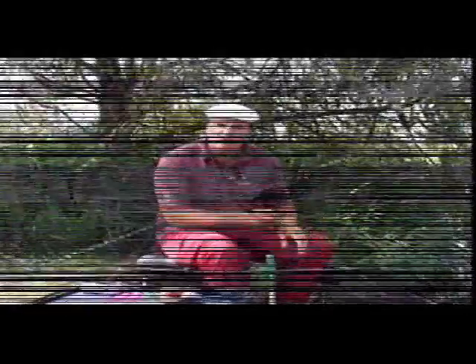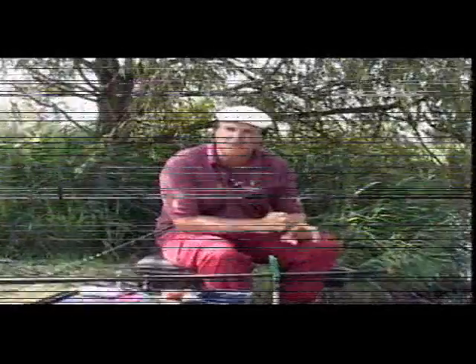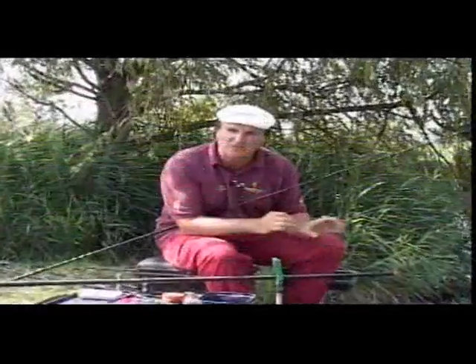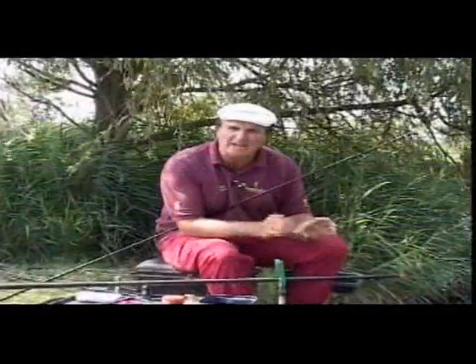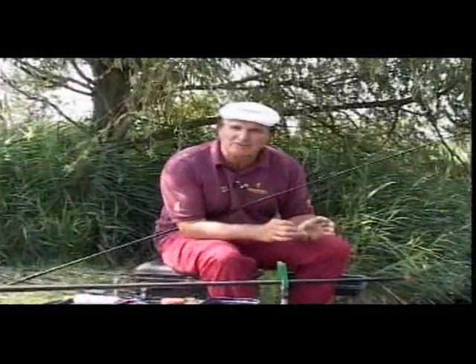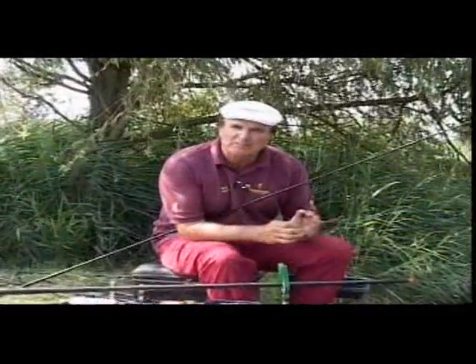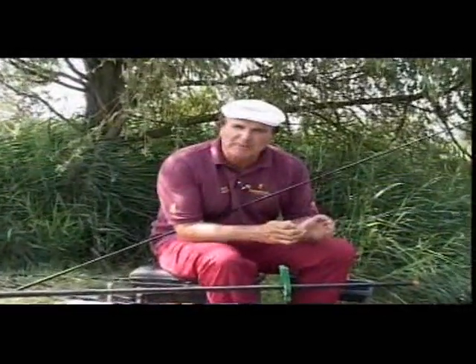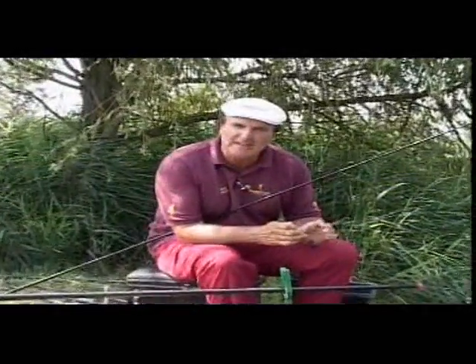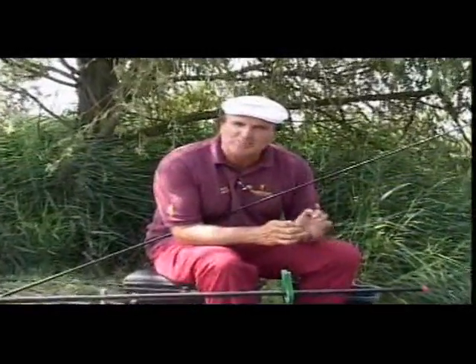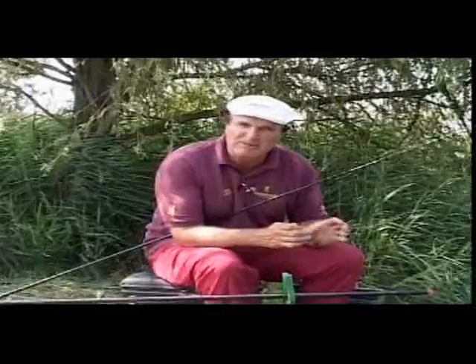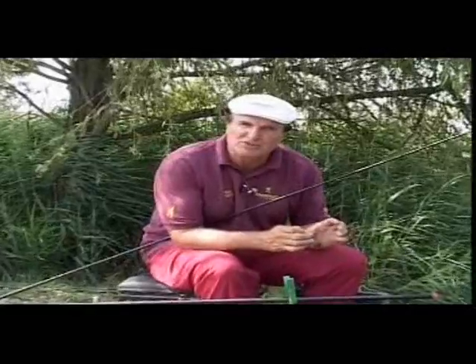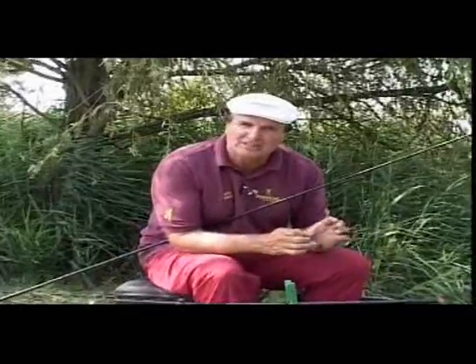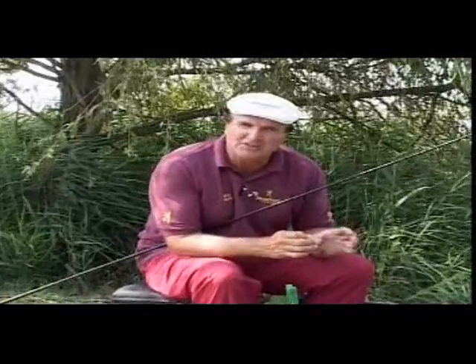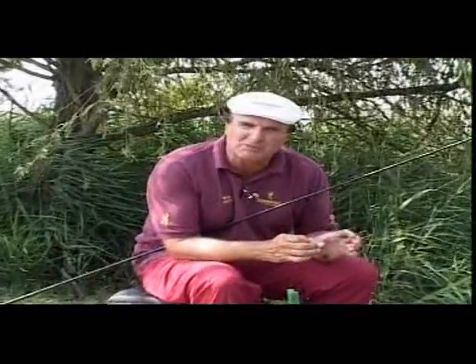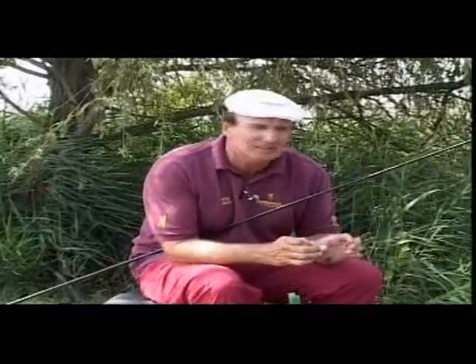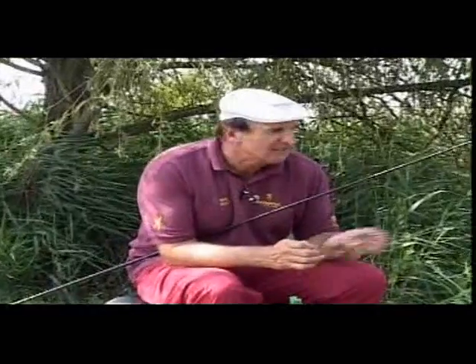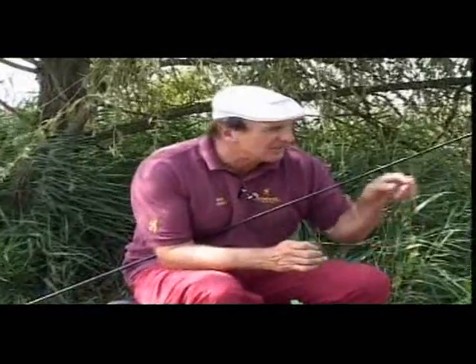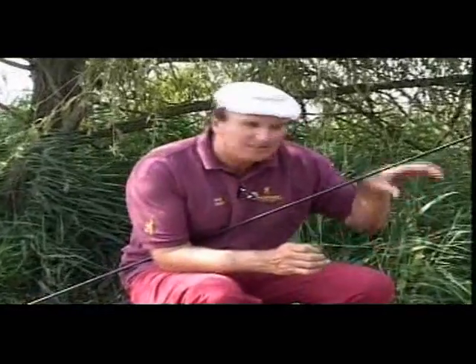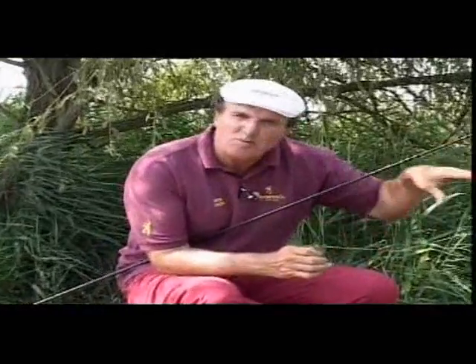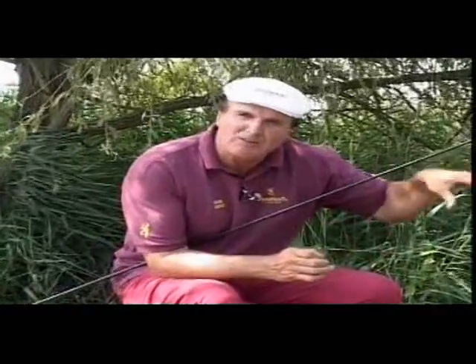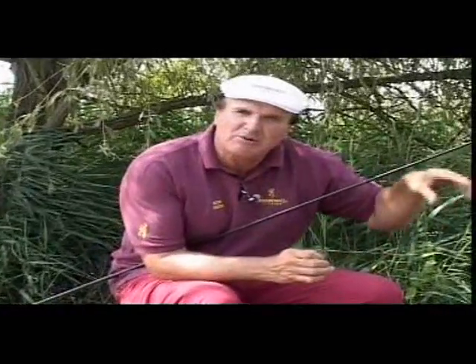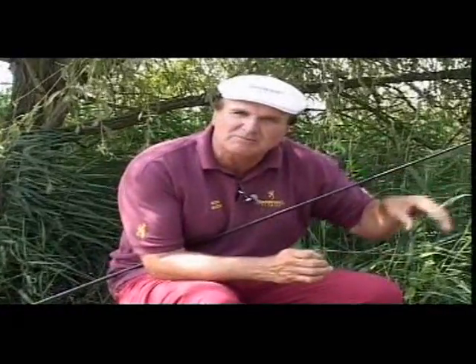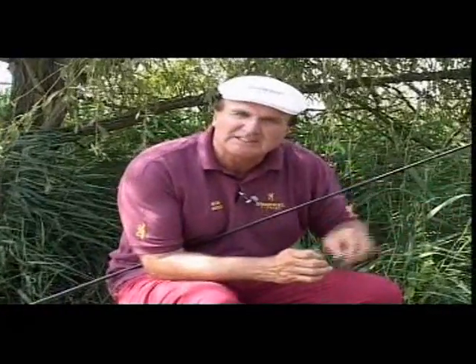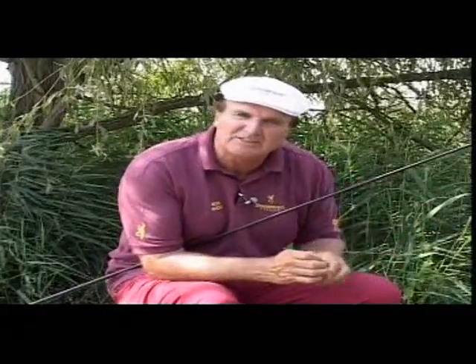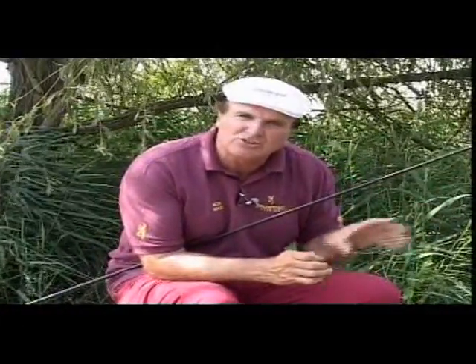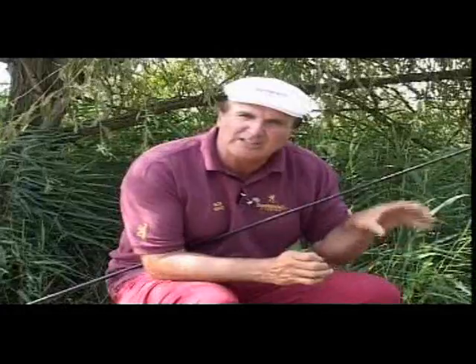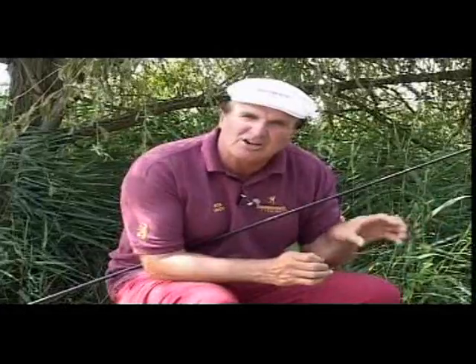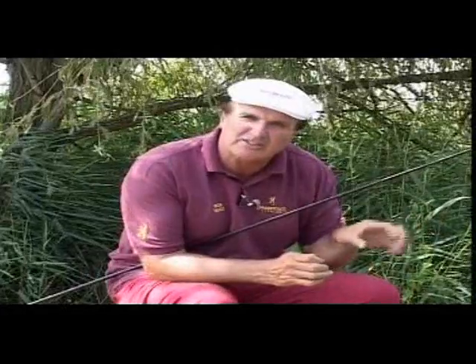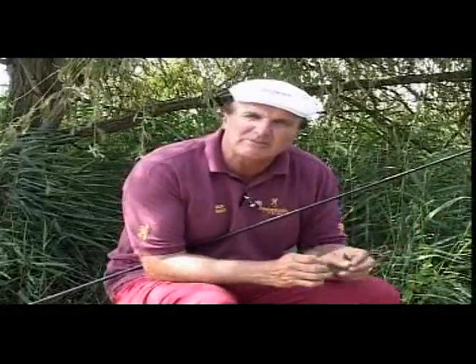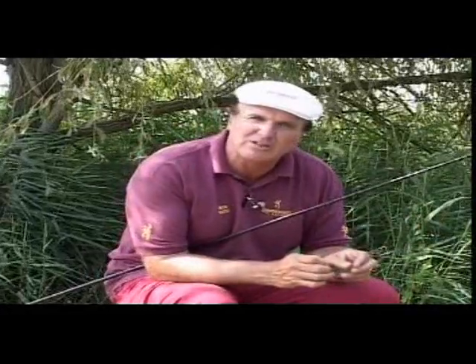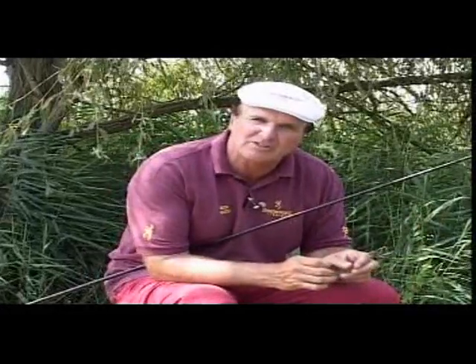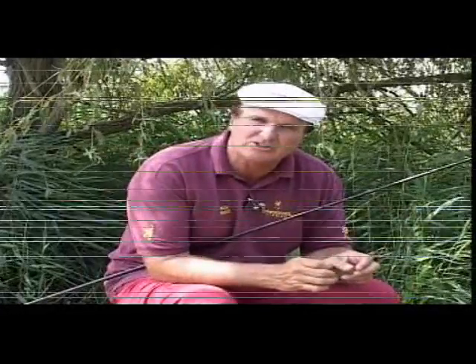I'll show you how to prepare punched luncheon meat and then go back on the bottom and try and target some of those larger fish.